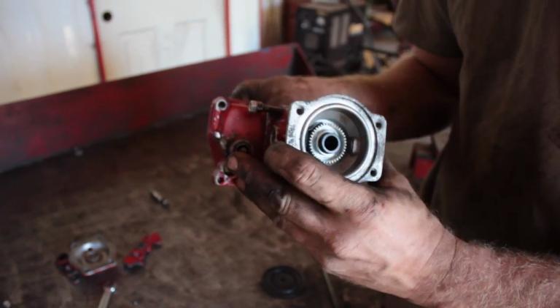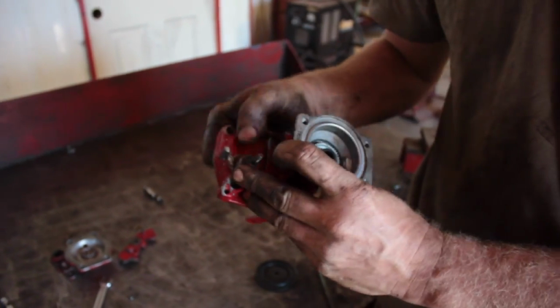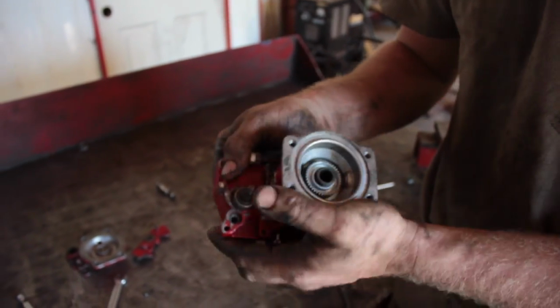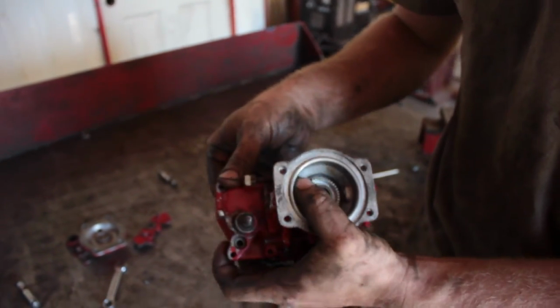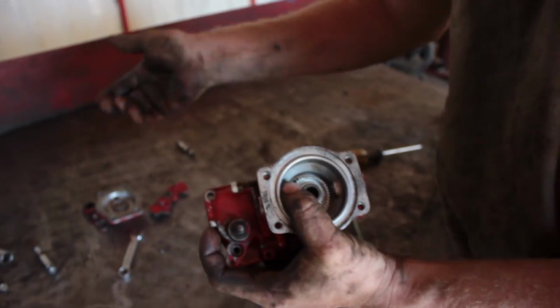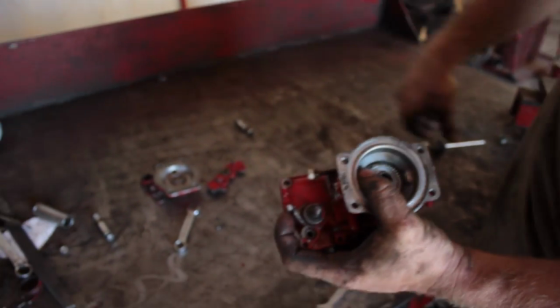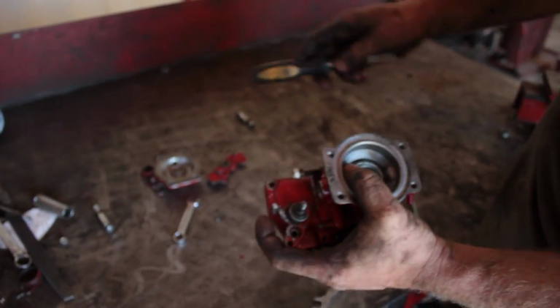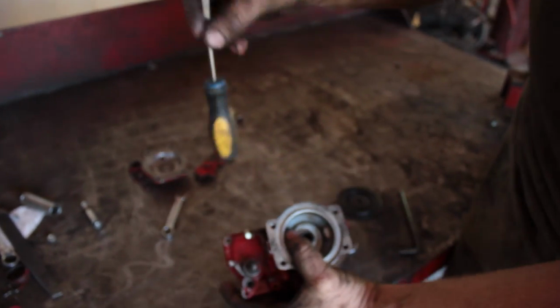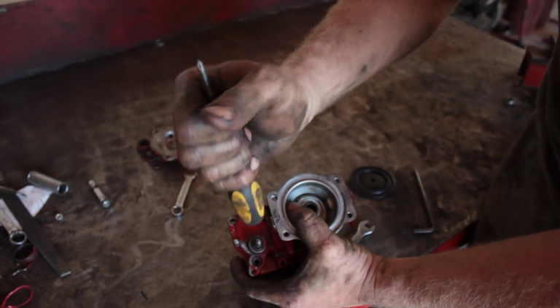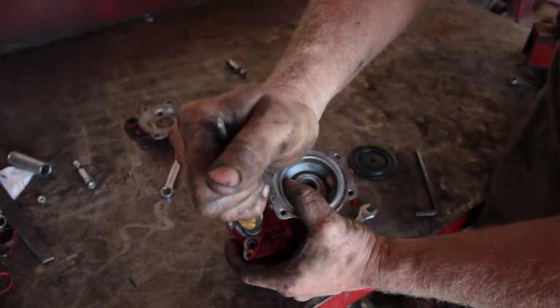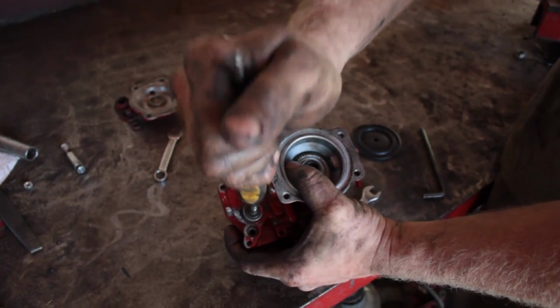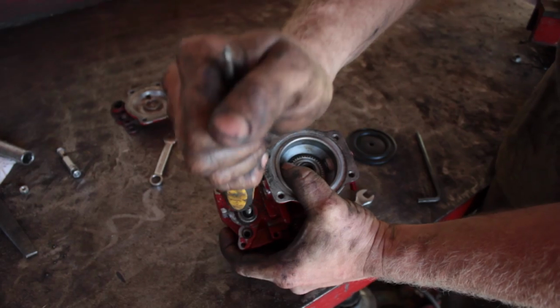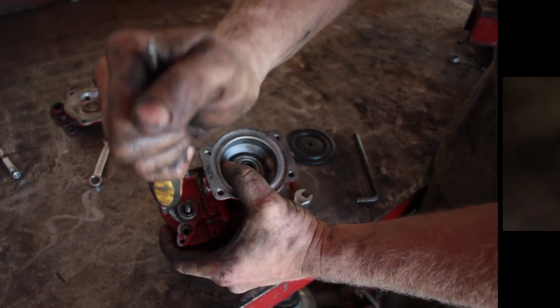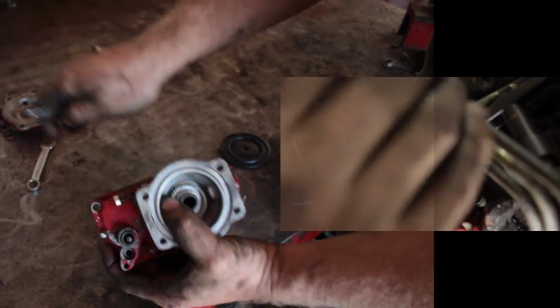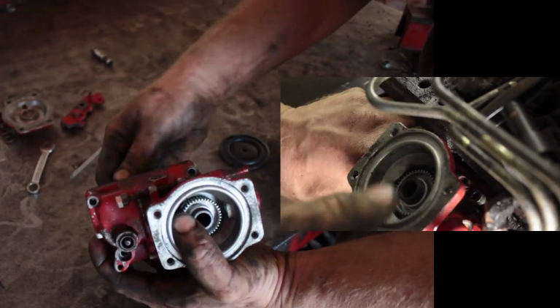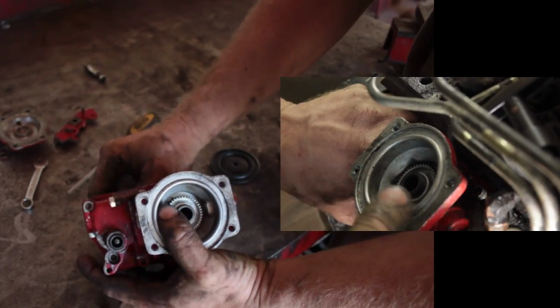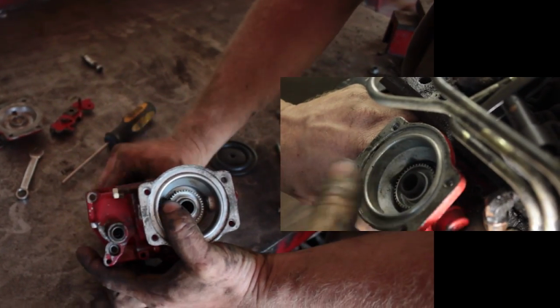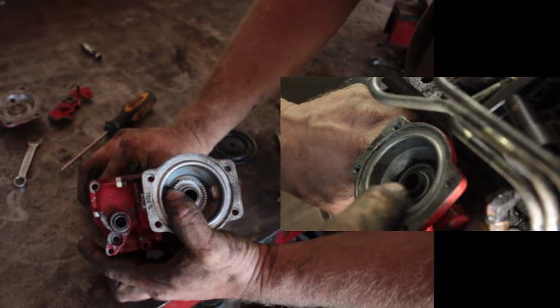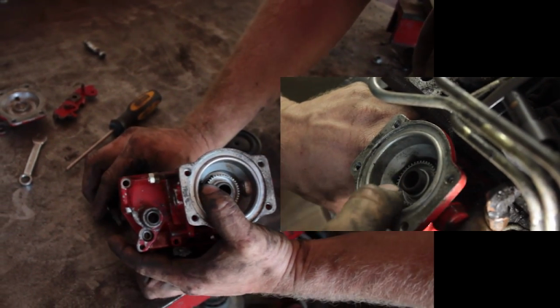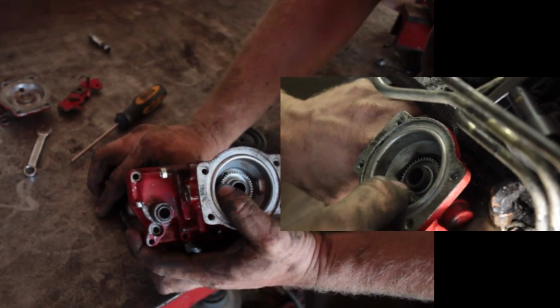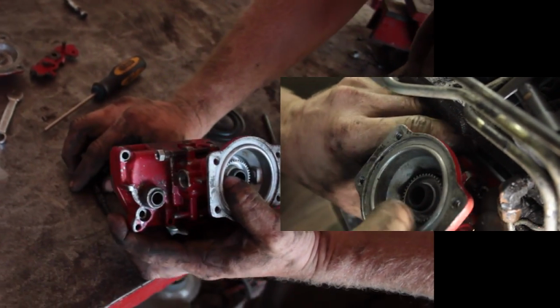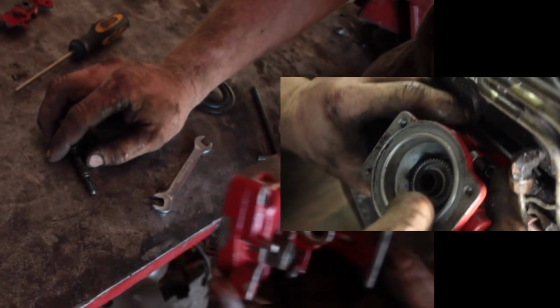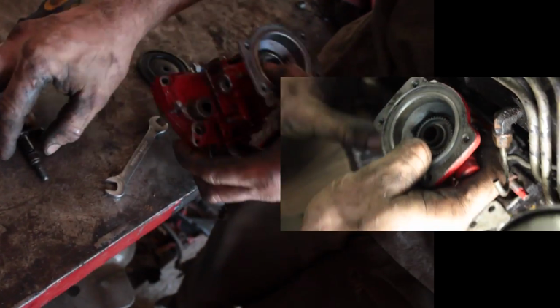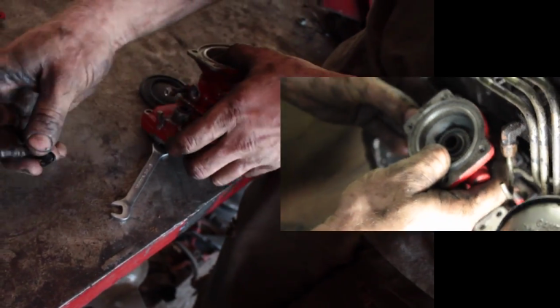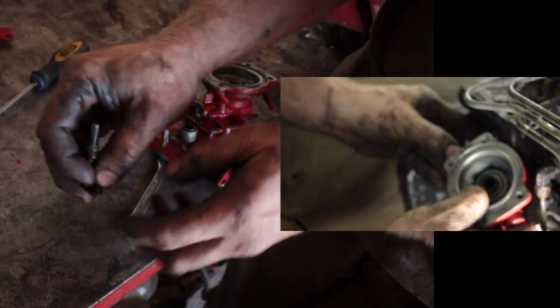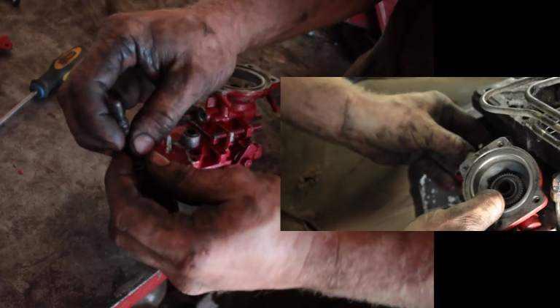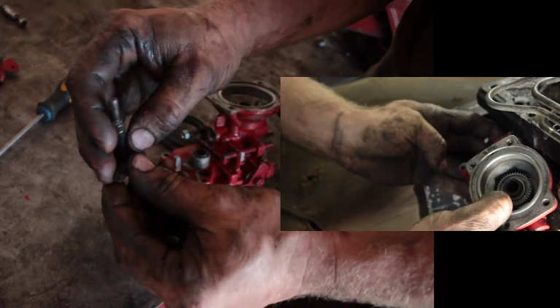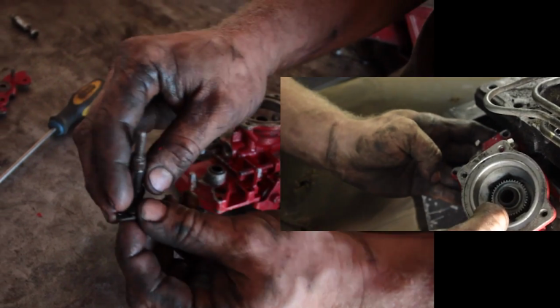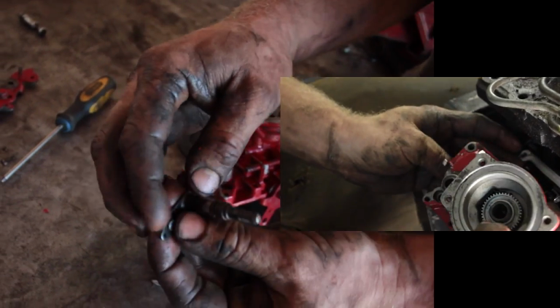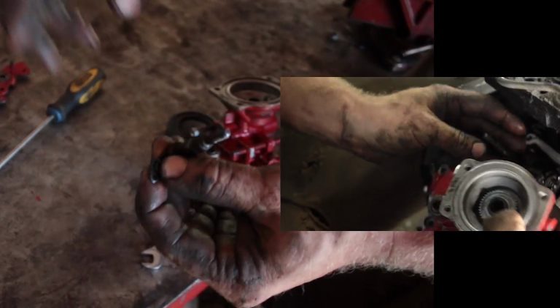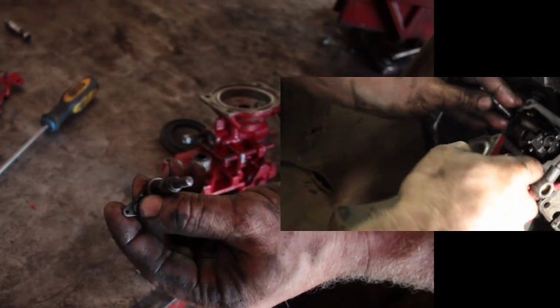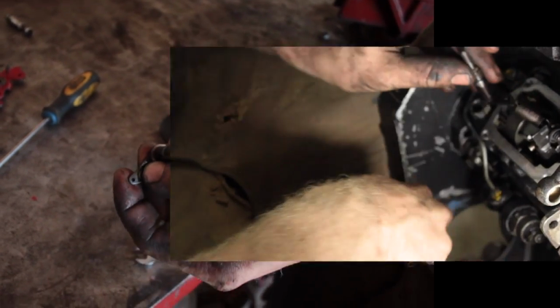That's just an O-ring. So if you take the back end of a screwdriver, it's tough, just pop it out. Then you can pull your housing, slide it towards the back and then out.